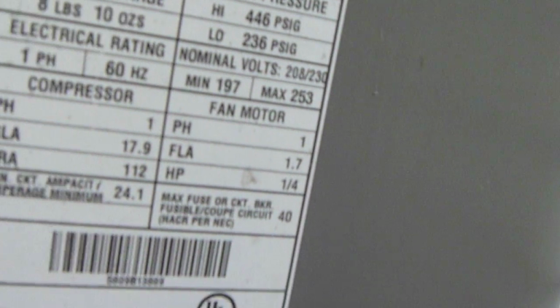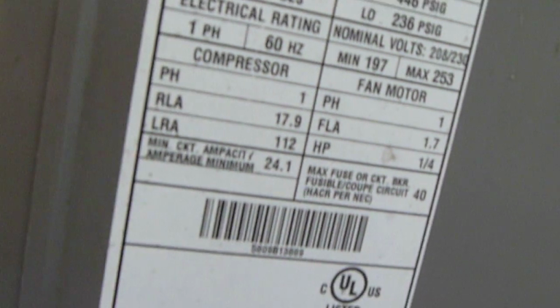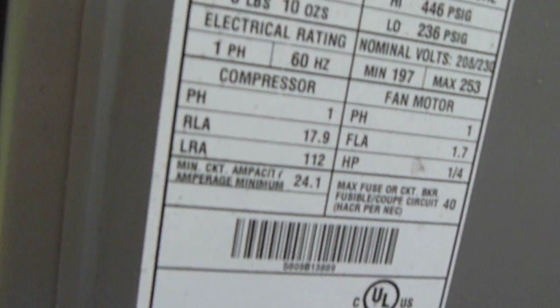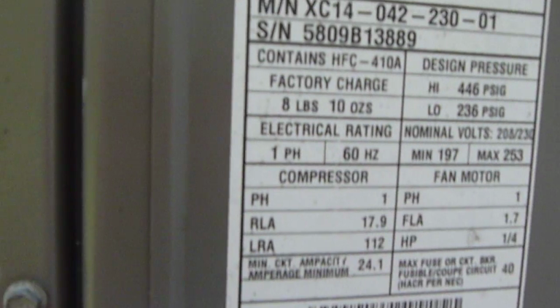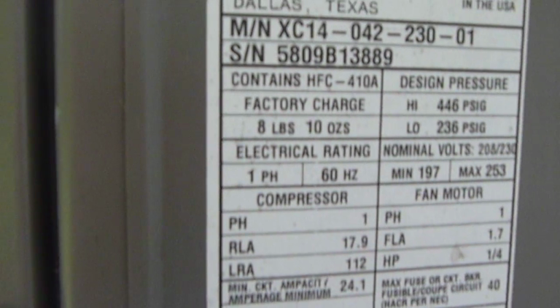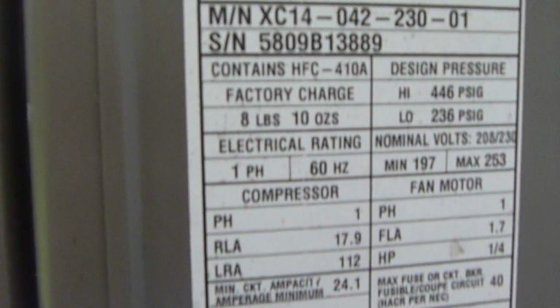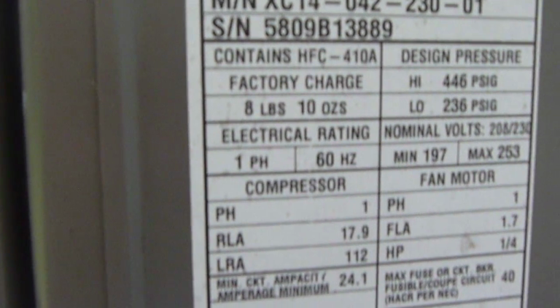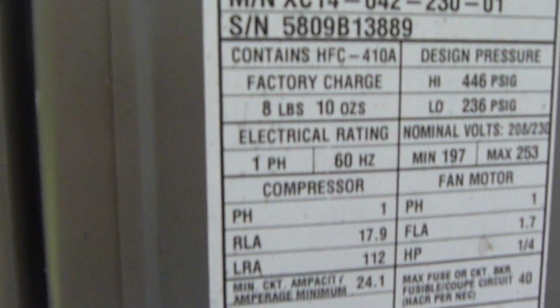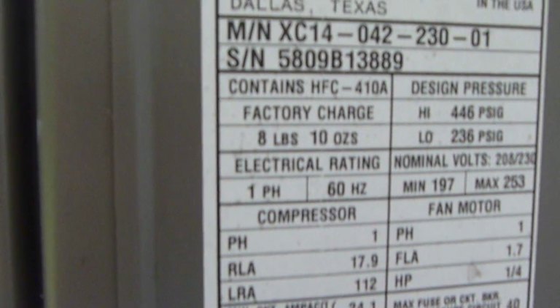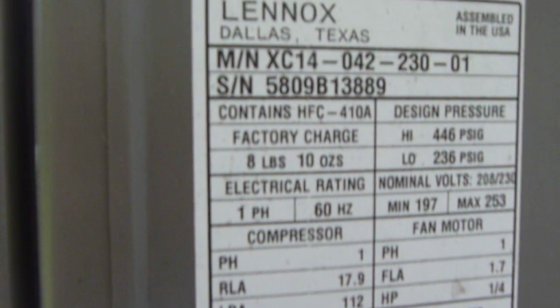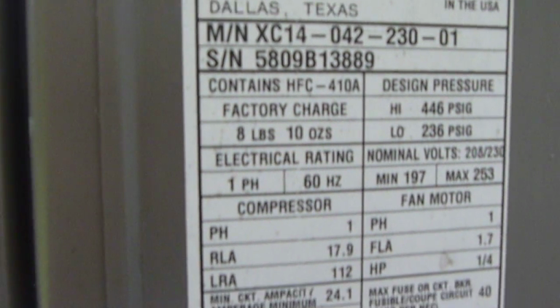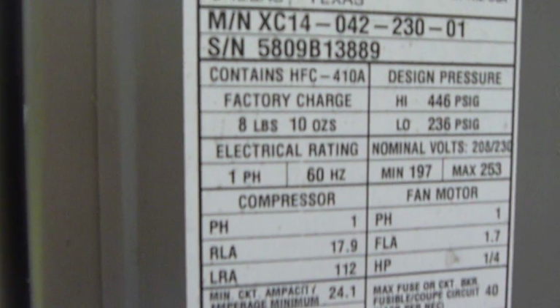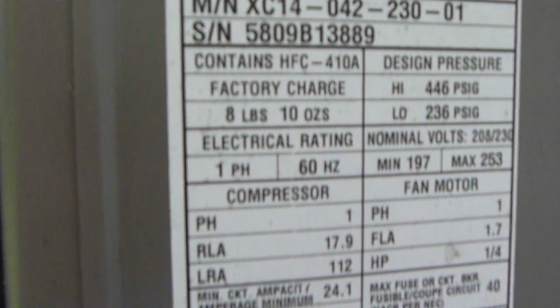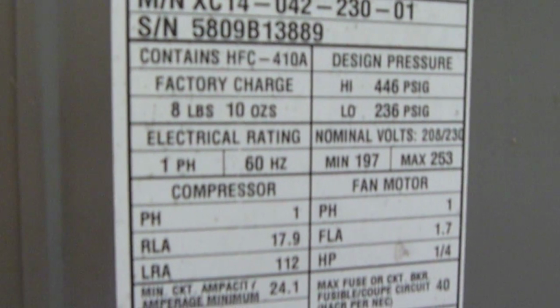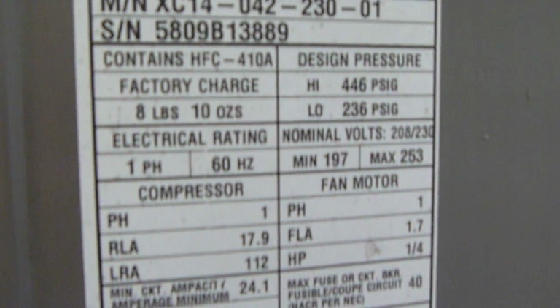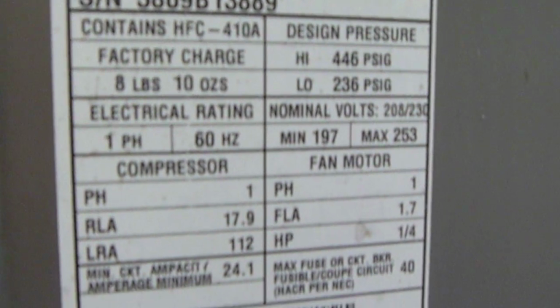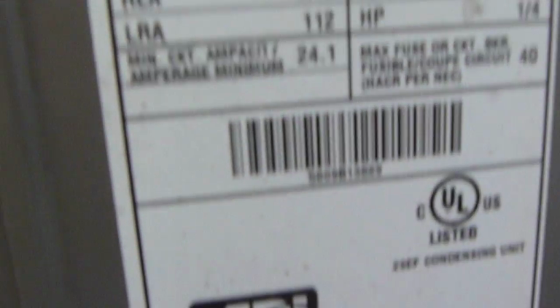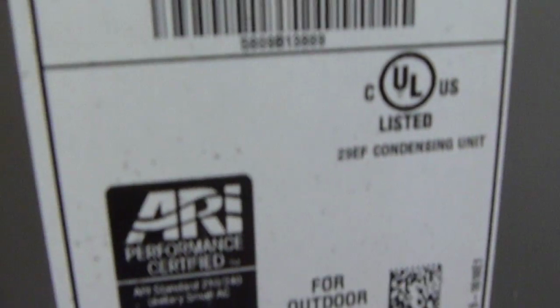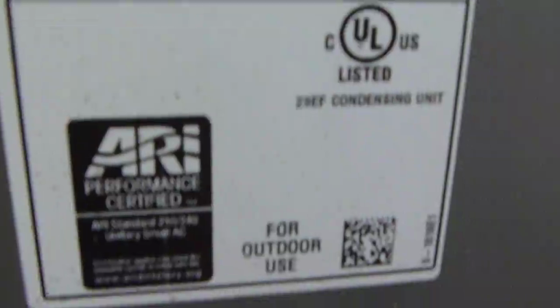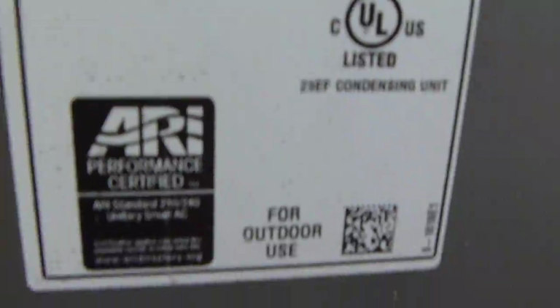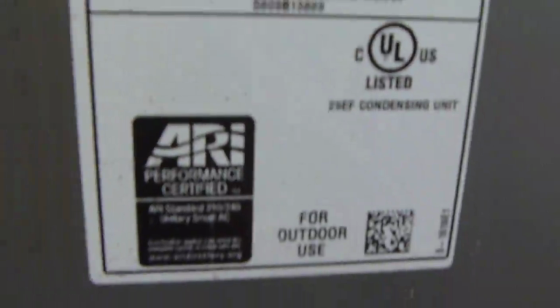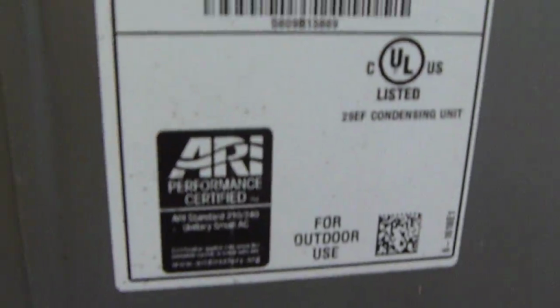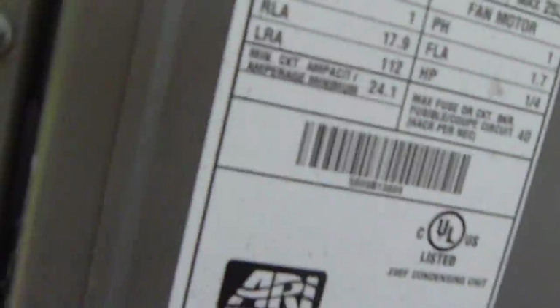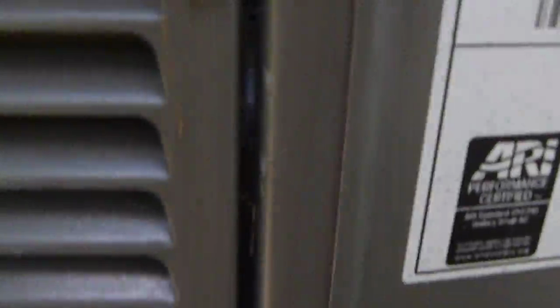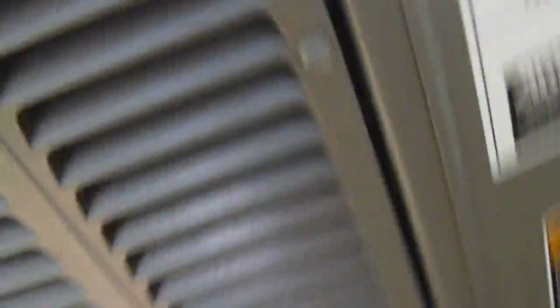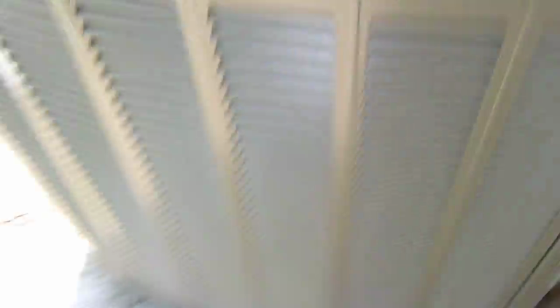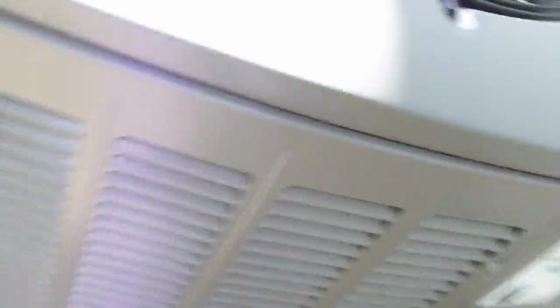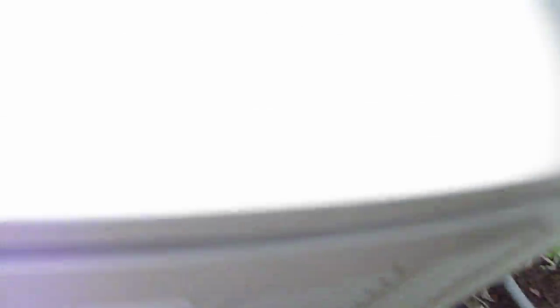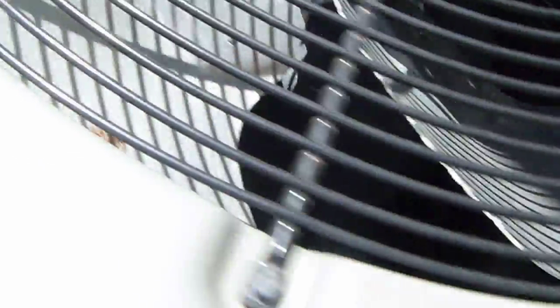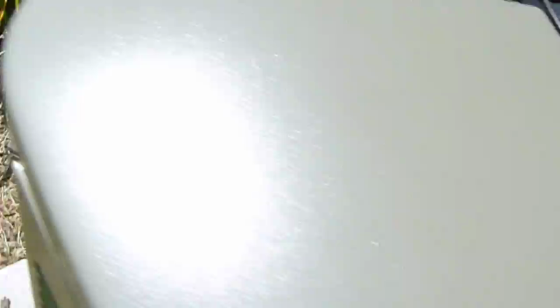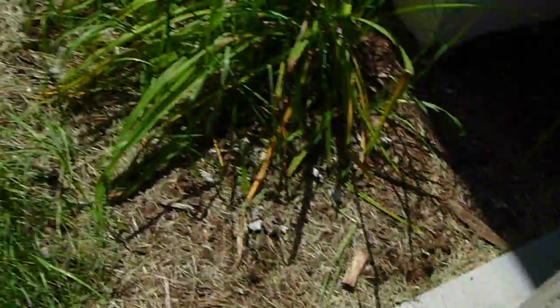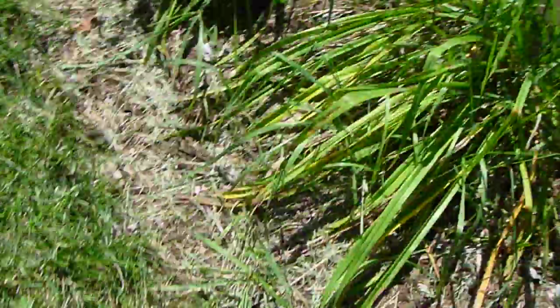And there's my friend, being very goofy. 8 pounds, 10 ounces of R410A — straight cool unit. And Lennox 95% efficient gas furnace.